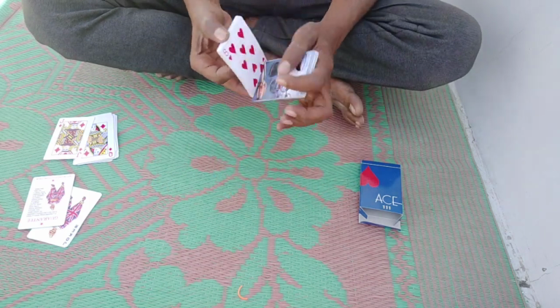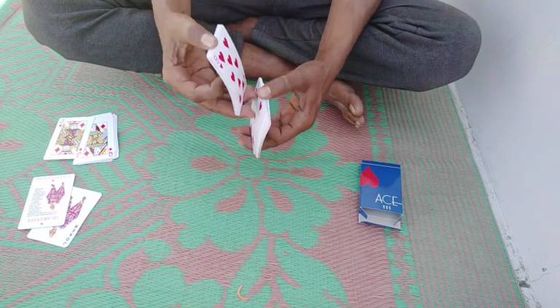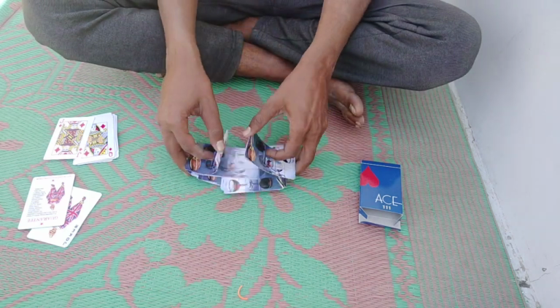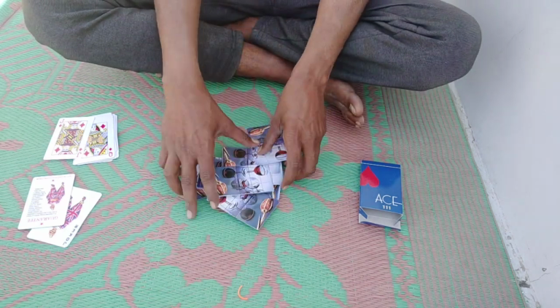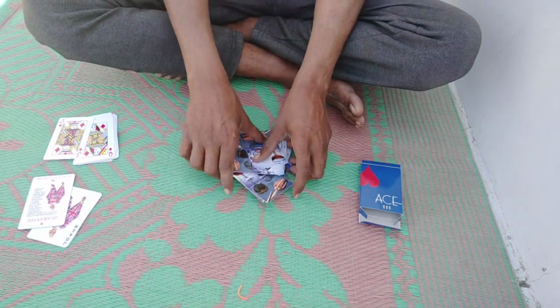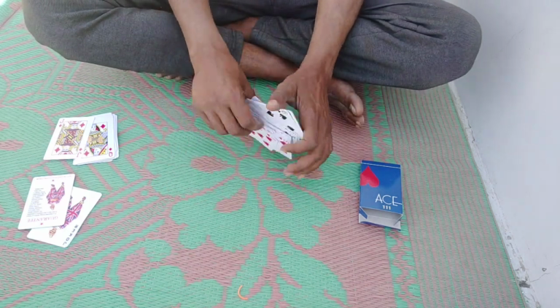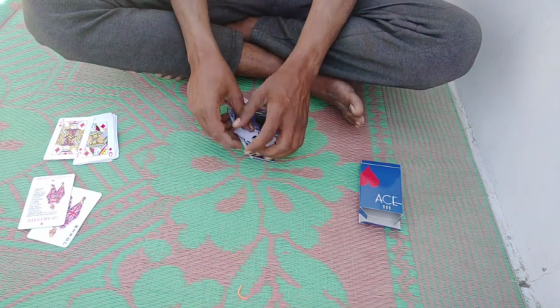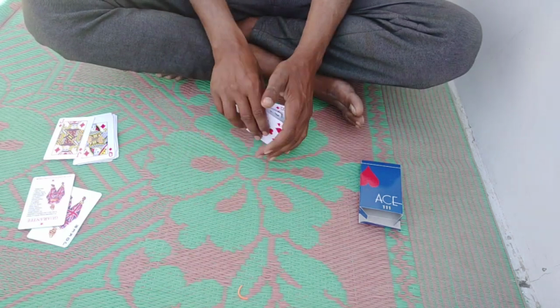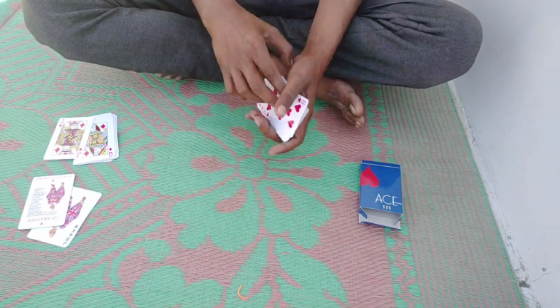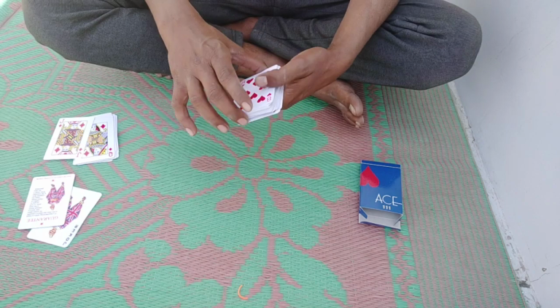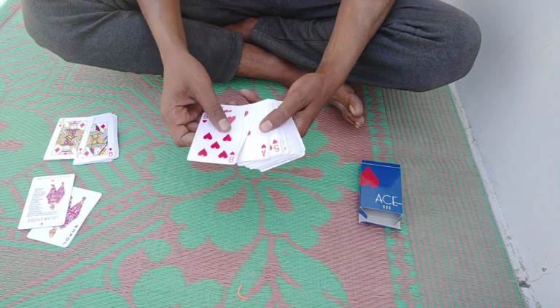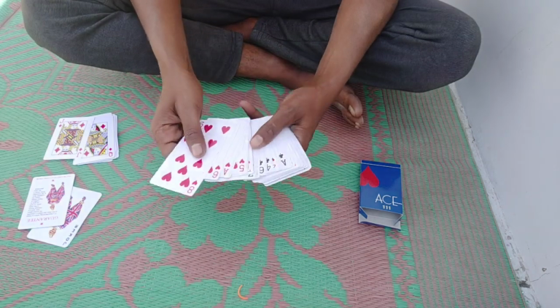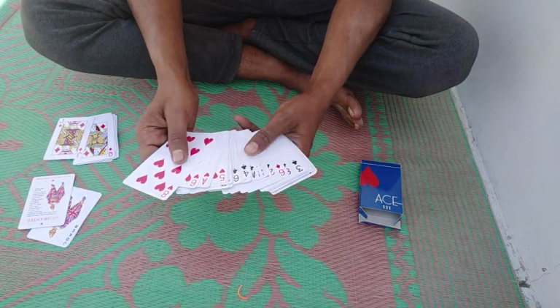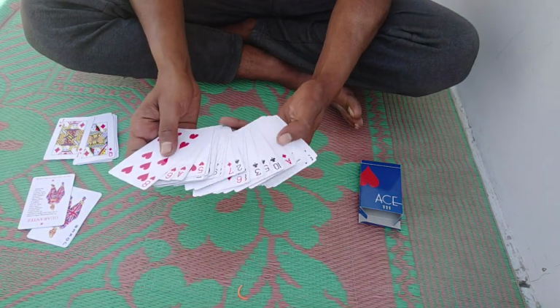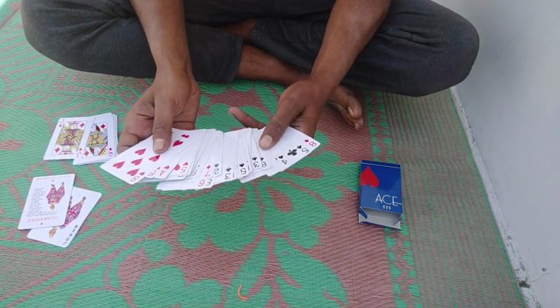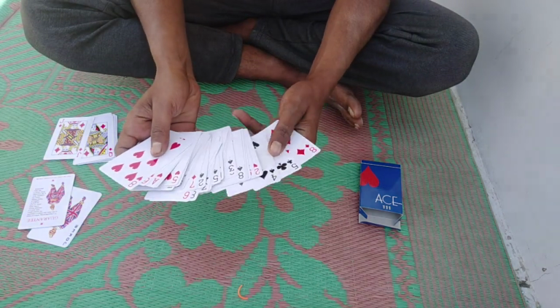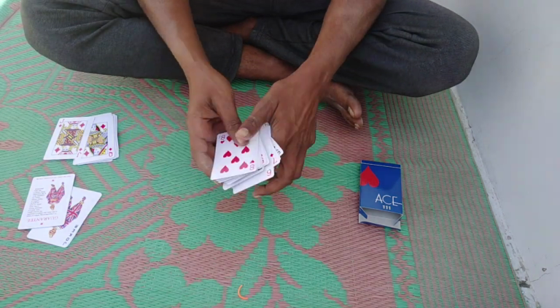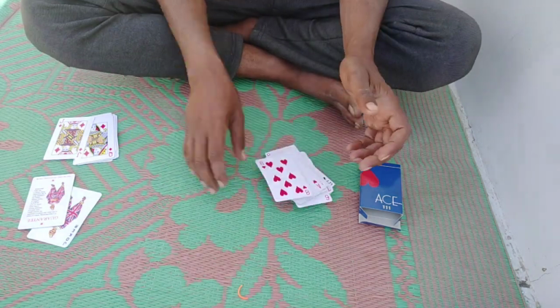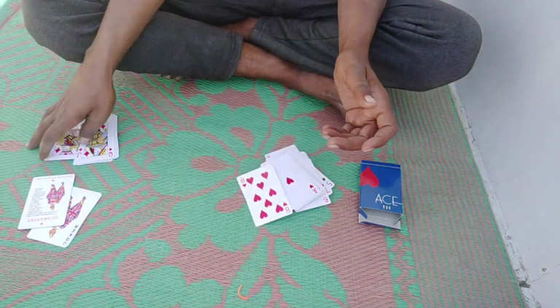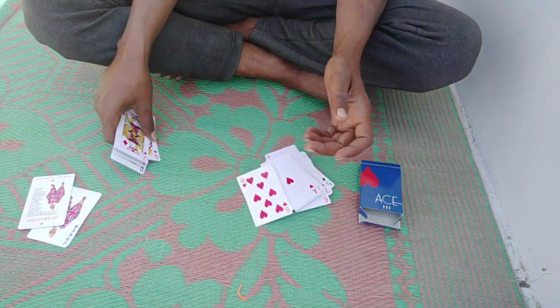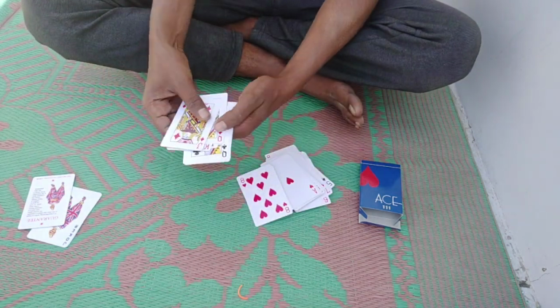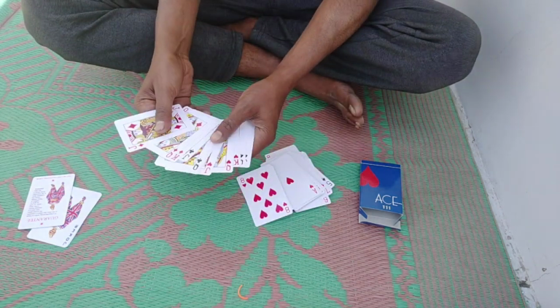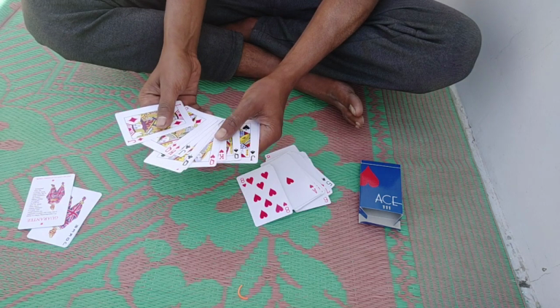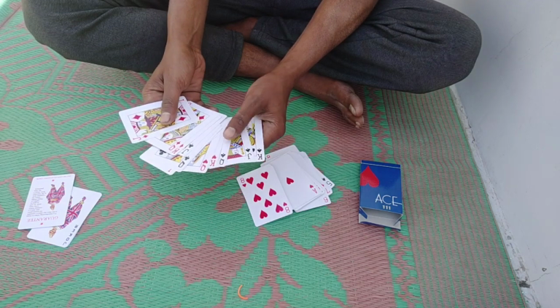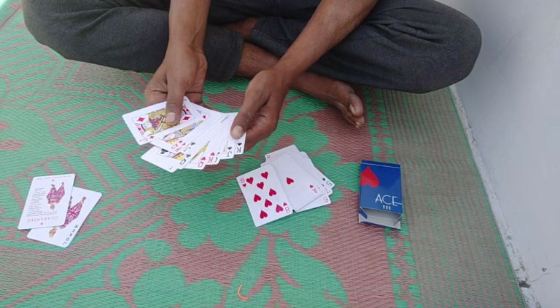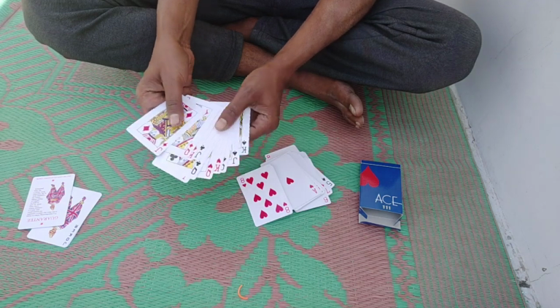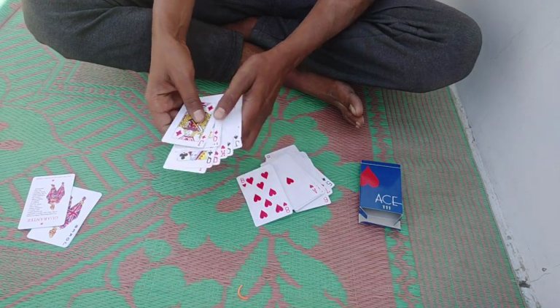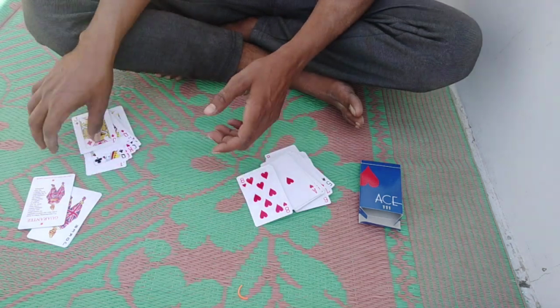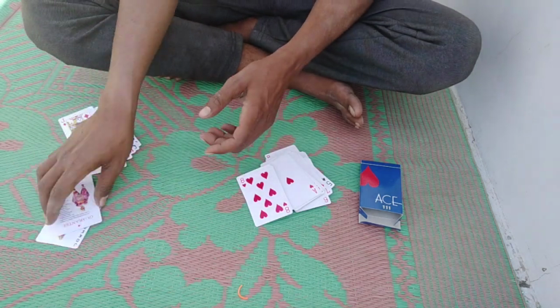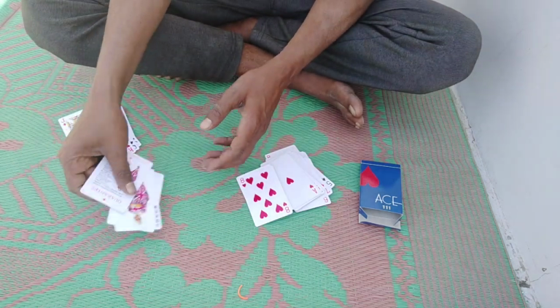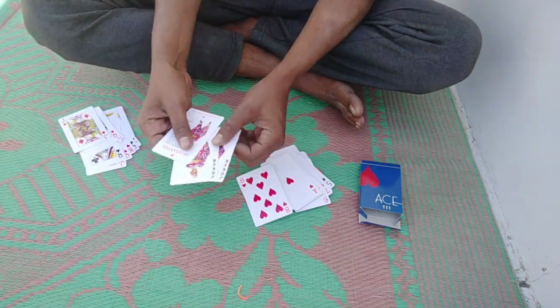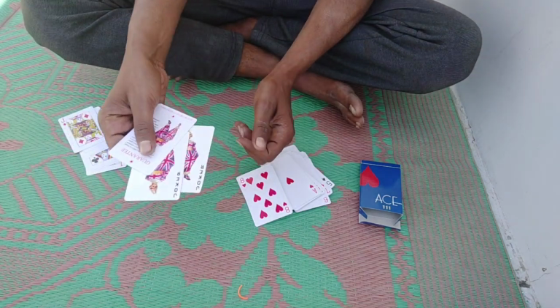Here is the 40 card deck. It's a normal deck. There is an extra card — it's a joker.